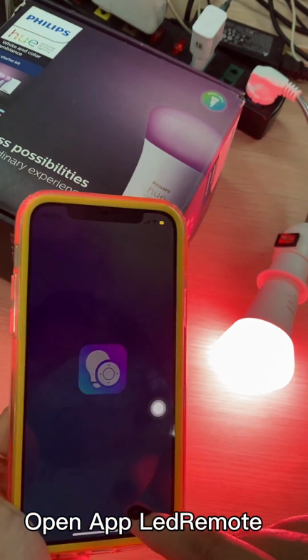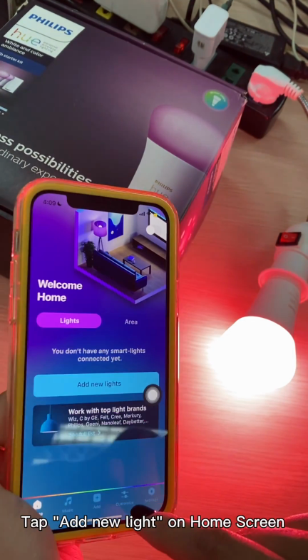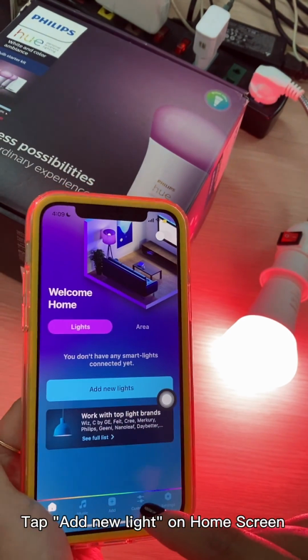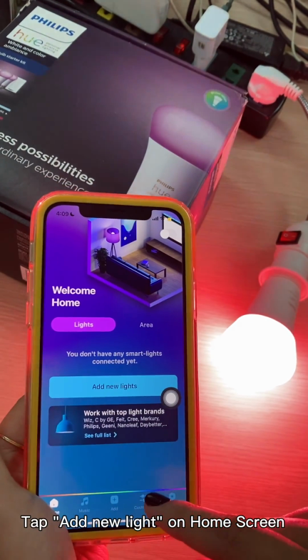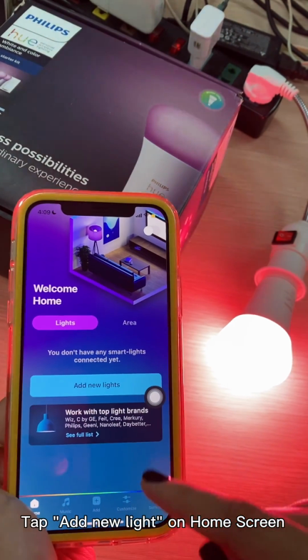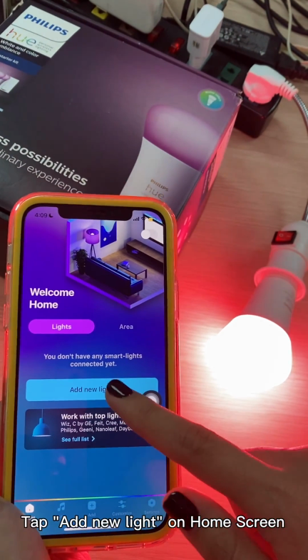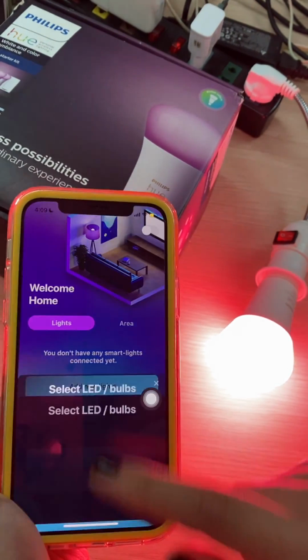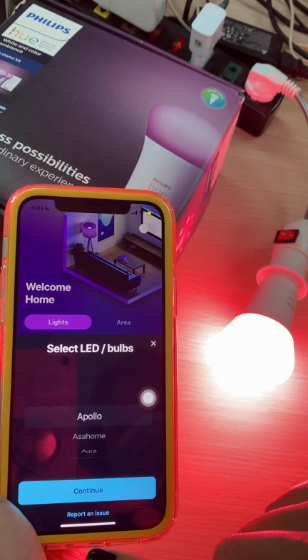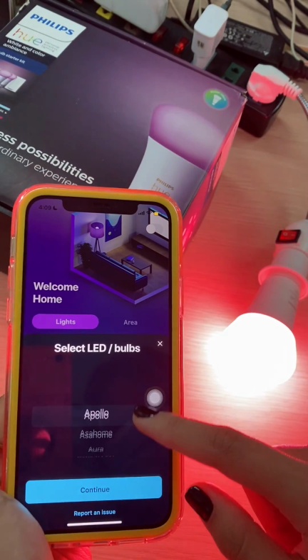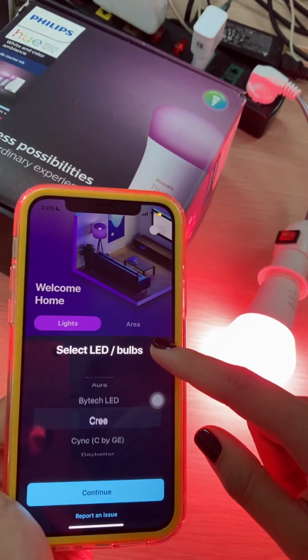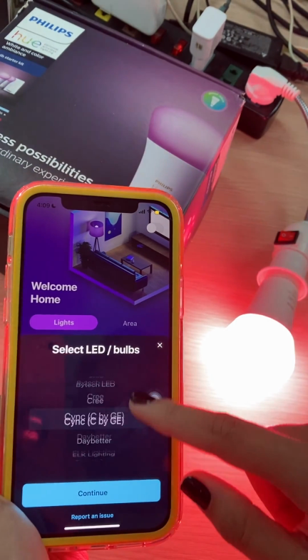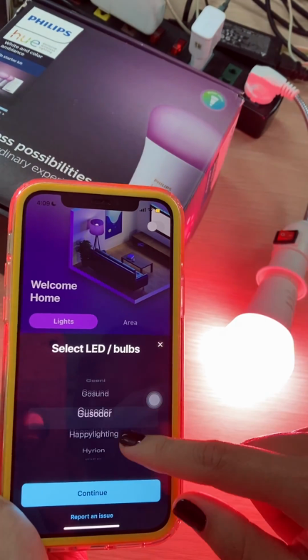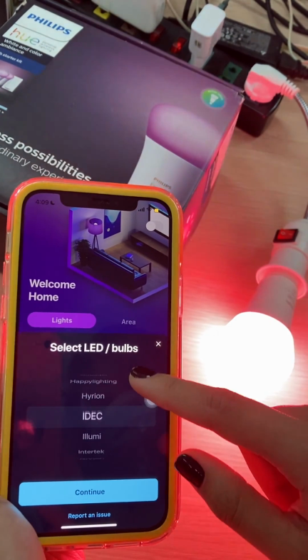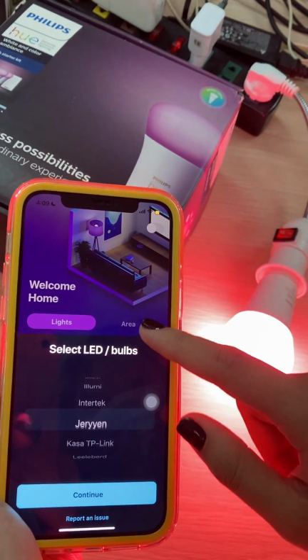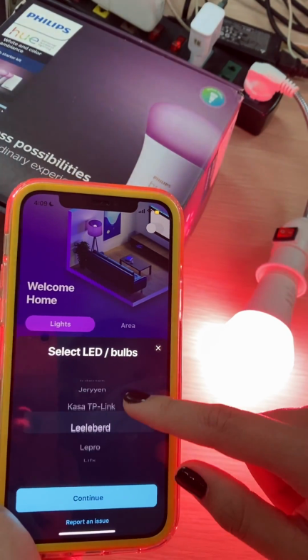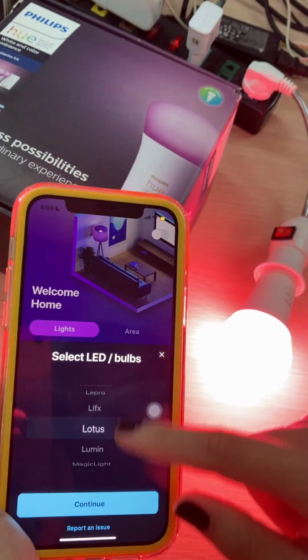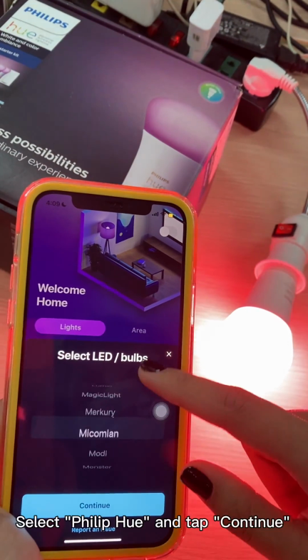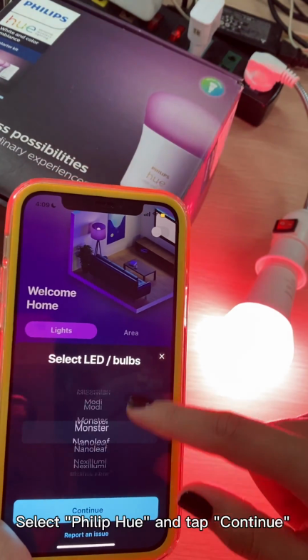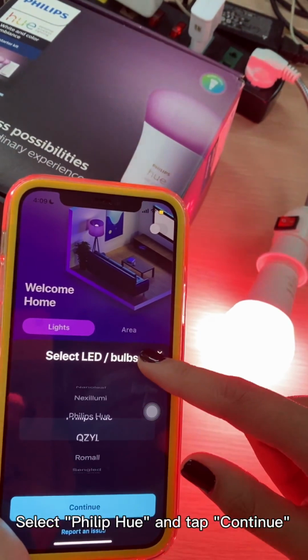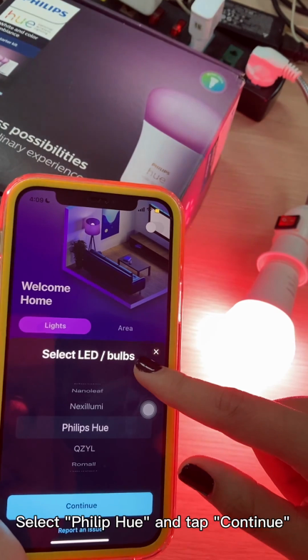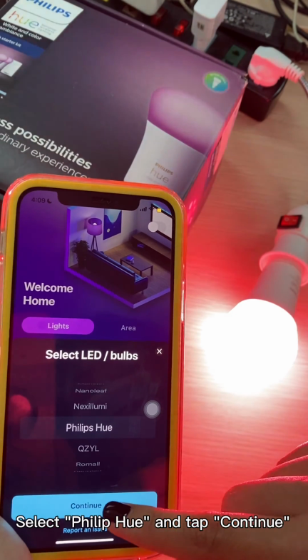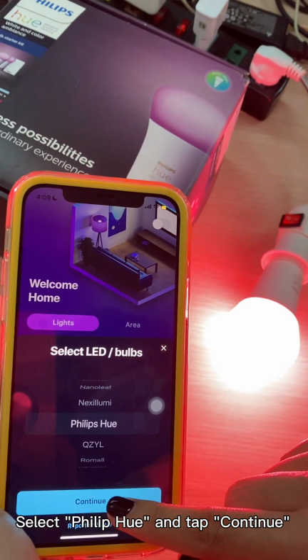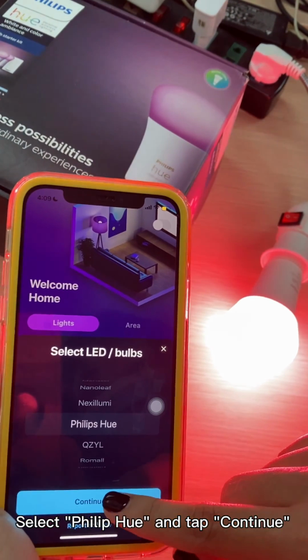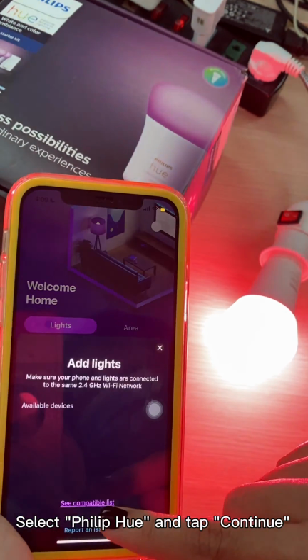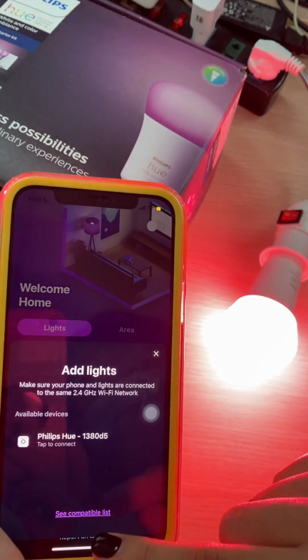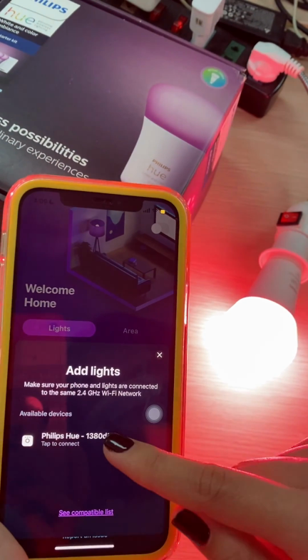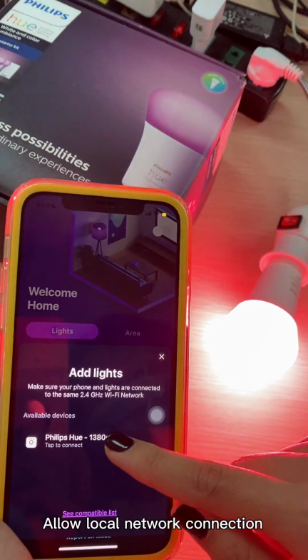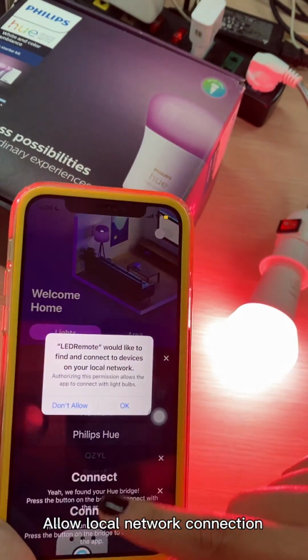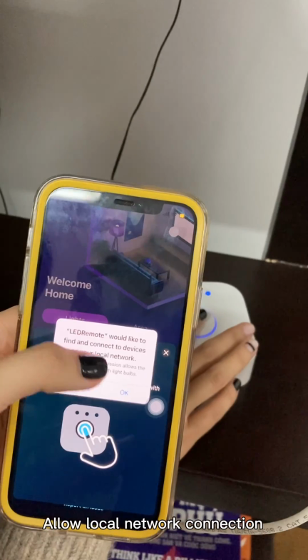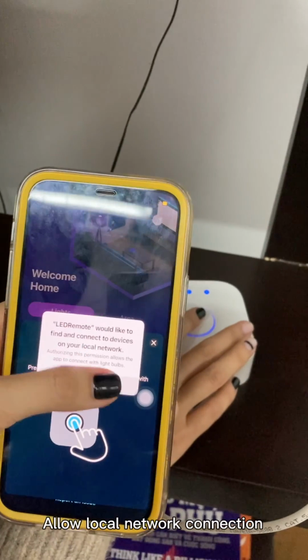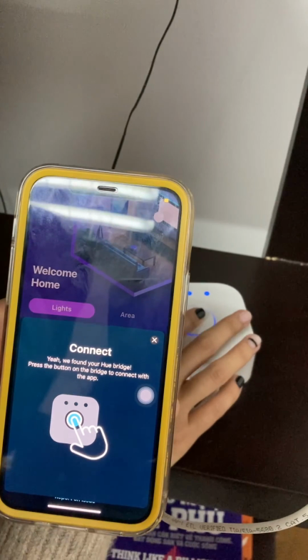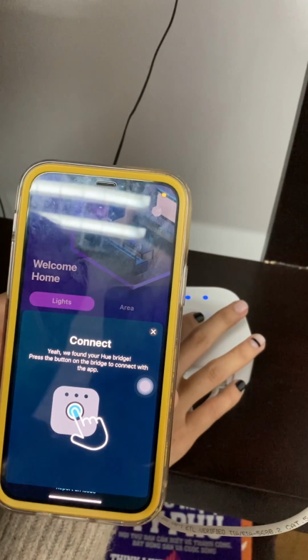Open App LED Remote. Tap Add New Light on the Home Screen. Select Philips Hue and tap Continue. Add the light in the Available Devices list. Allow Local Network Connection.